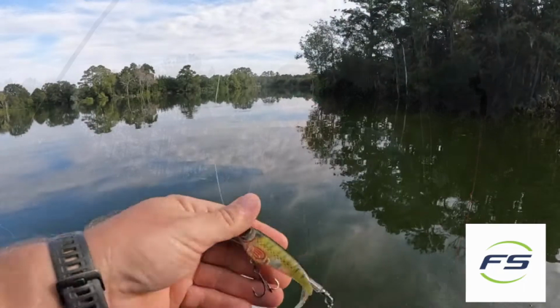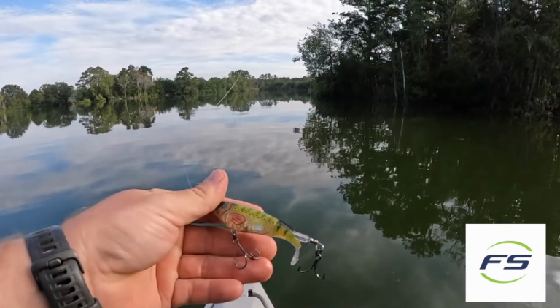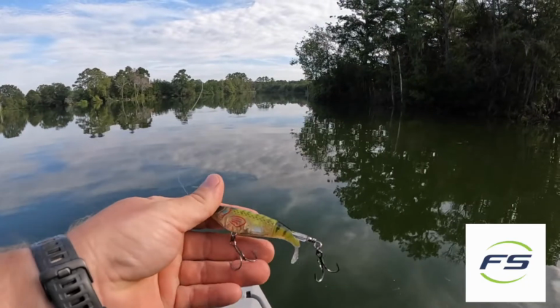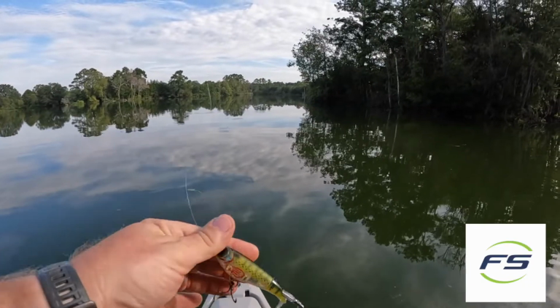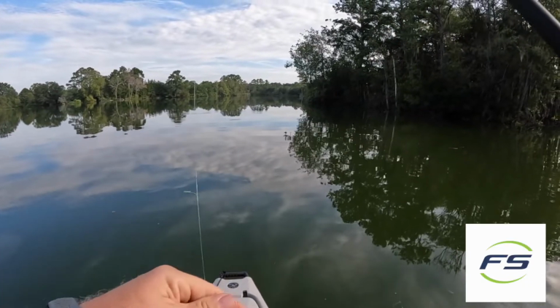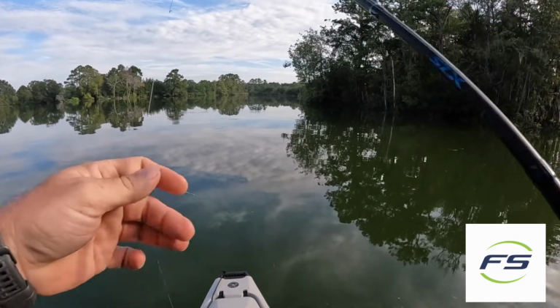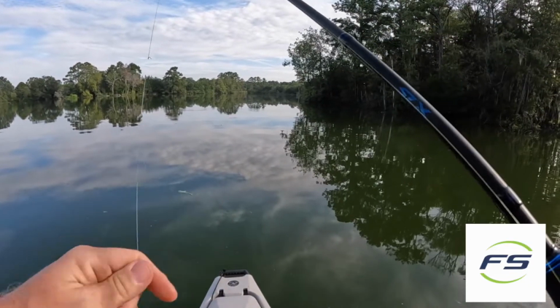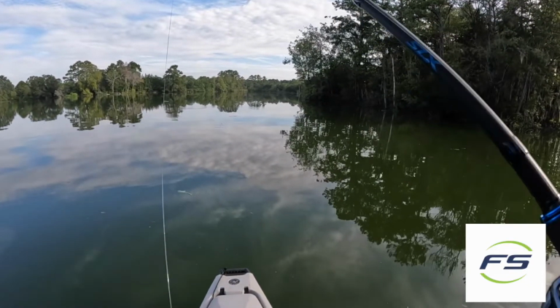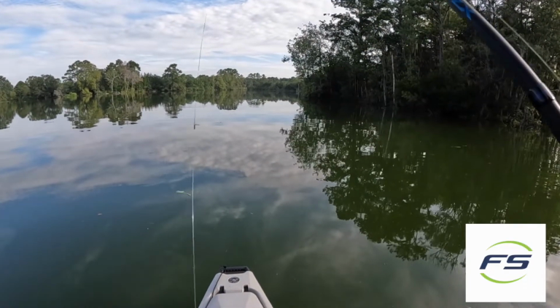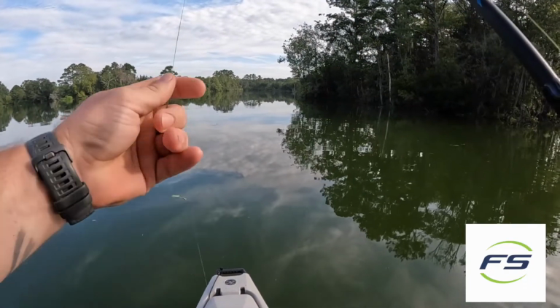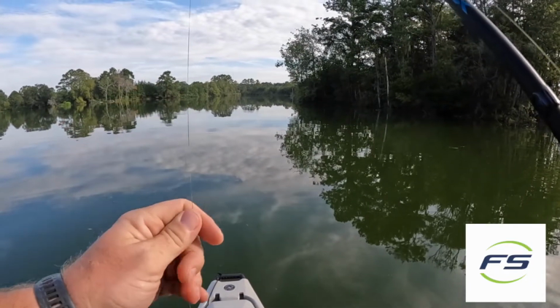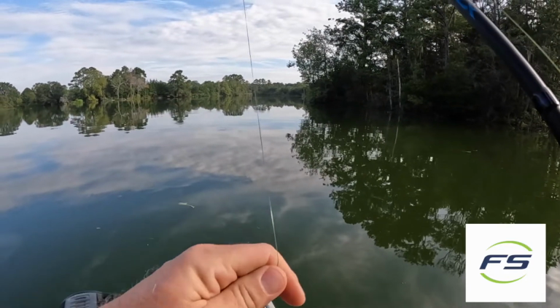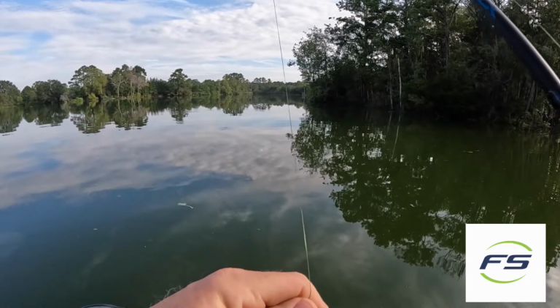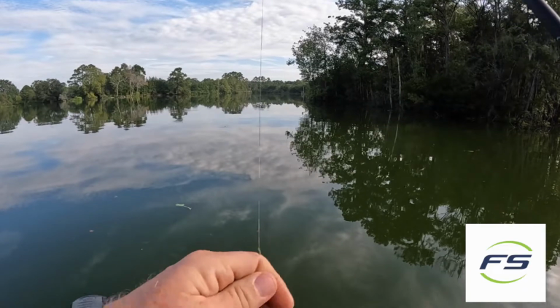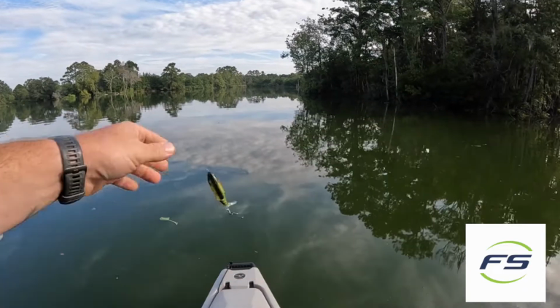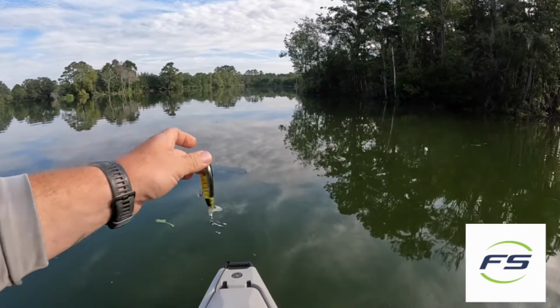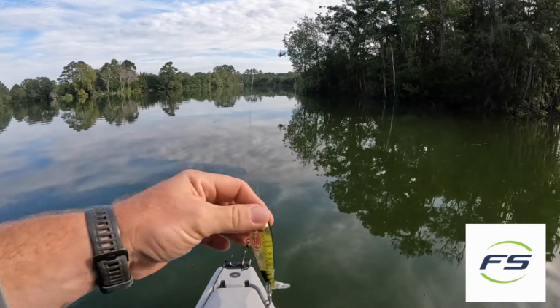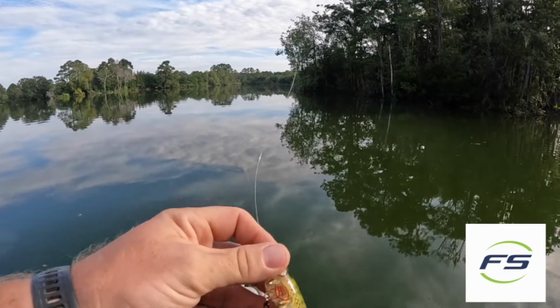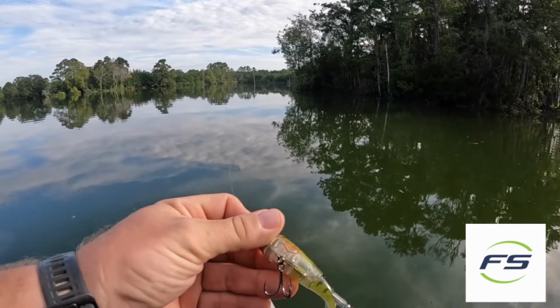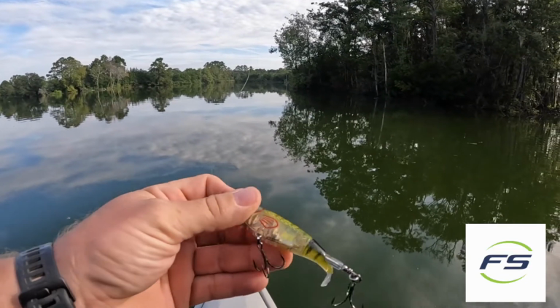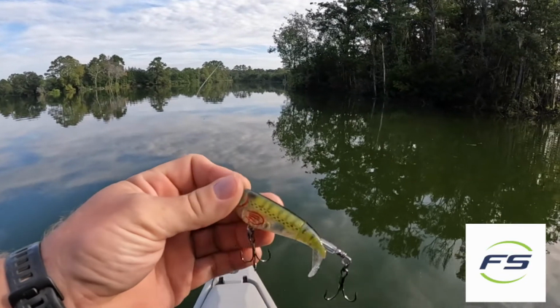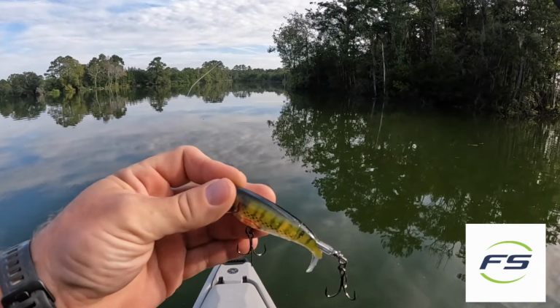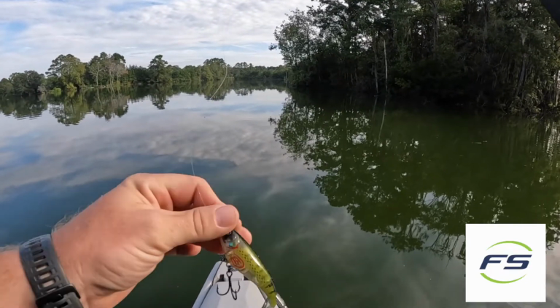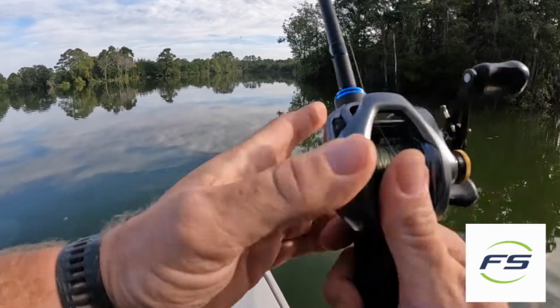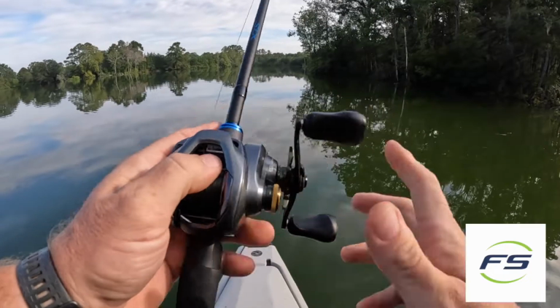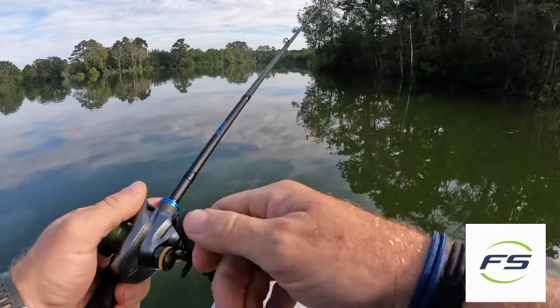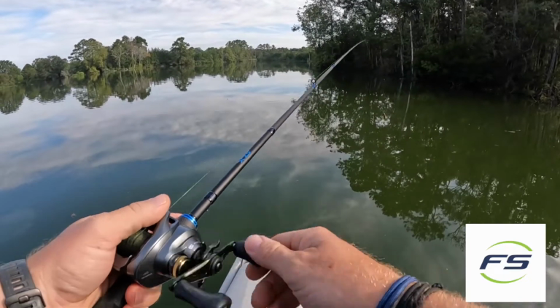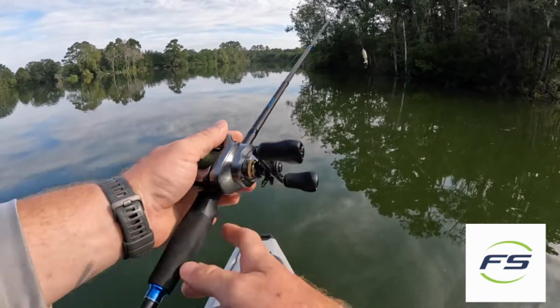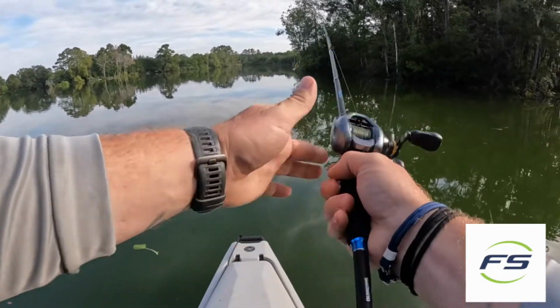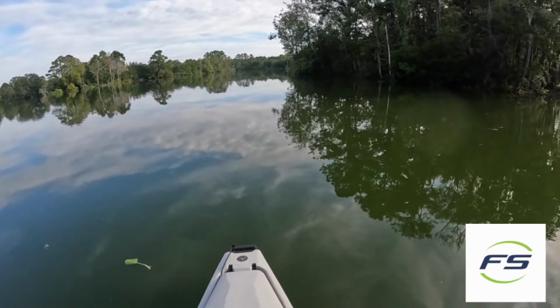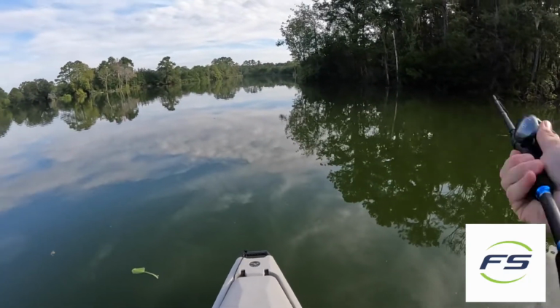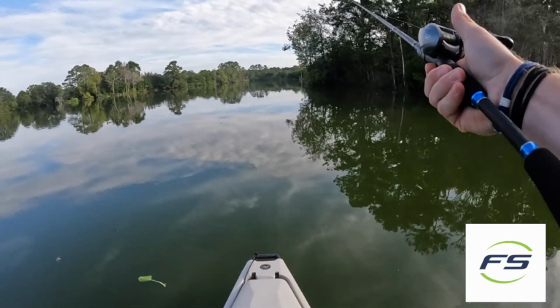To fish the Whopper Plopper, I do use a medium heavy rod tied off with 20 pound braid, but I top it off with a 12 pound fluorocarbon leader just to give it a little bit of flex when I do that hook set.